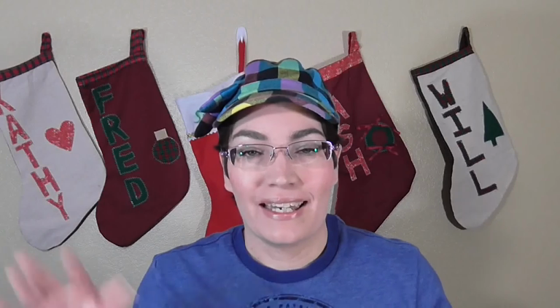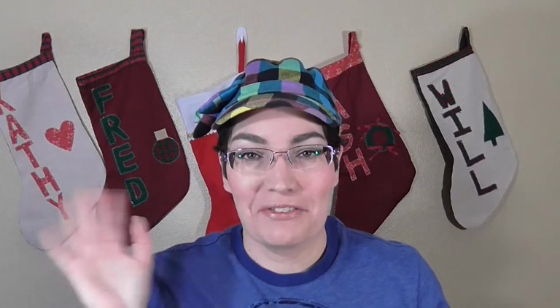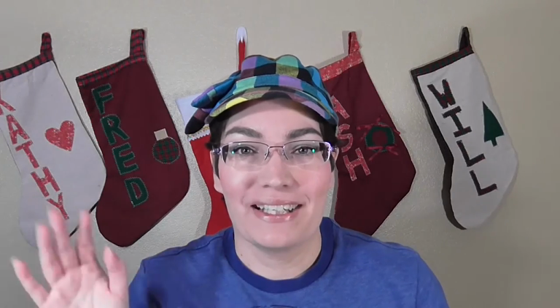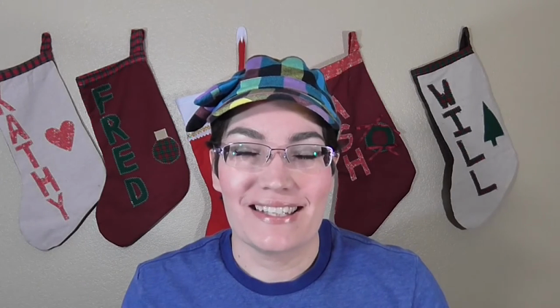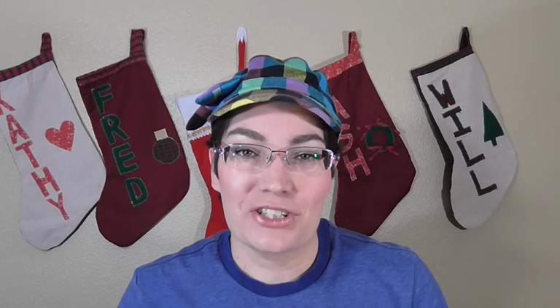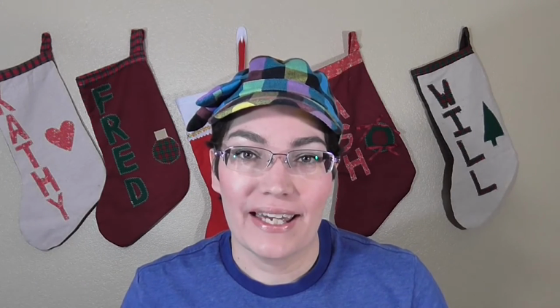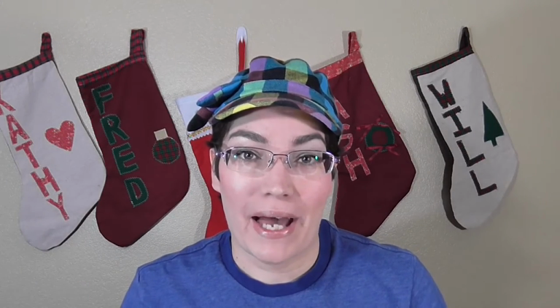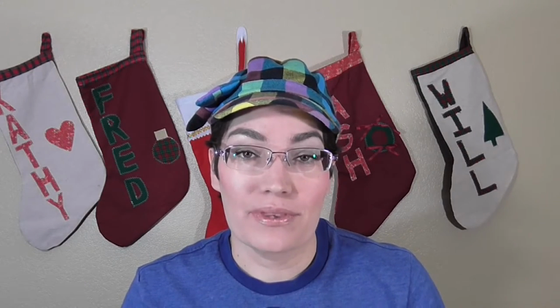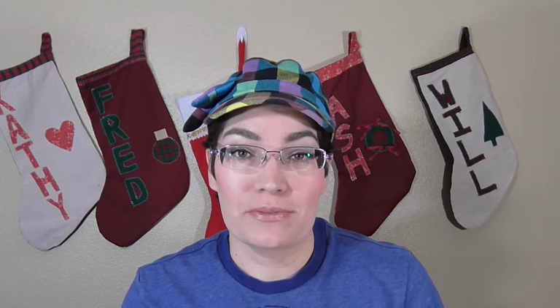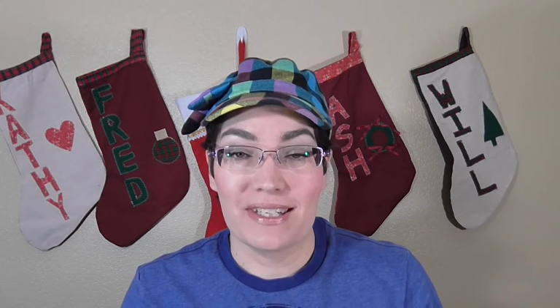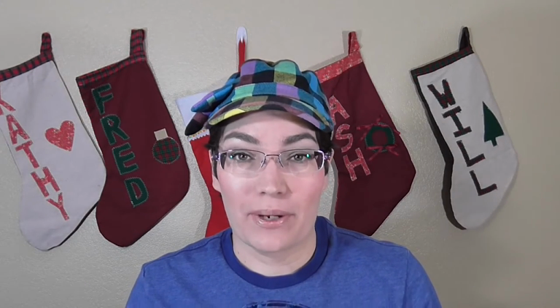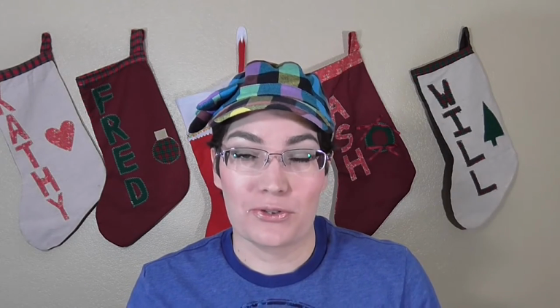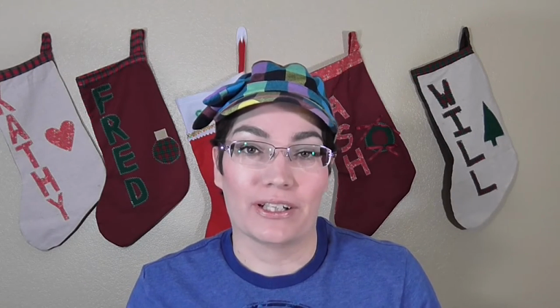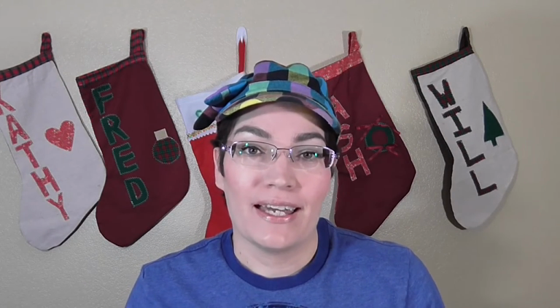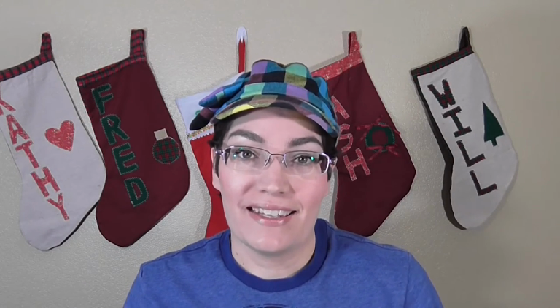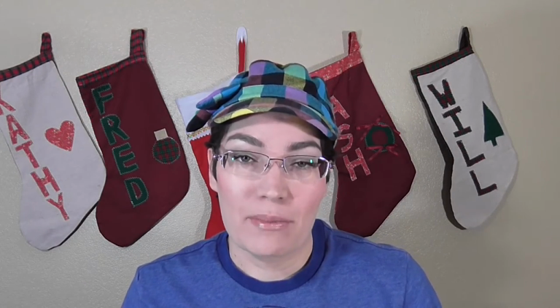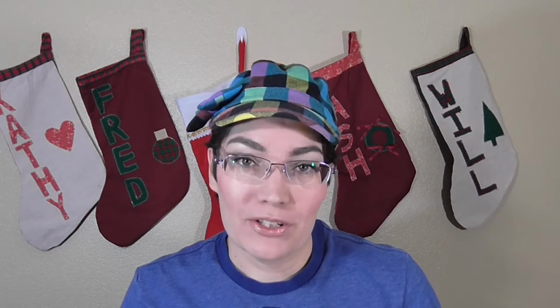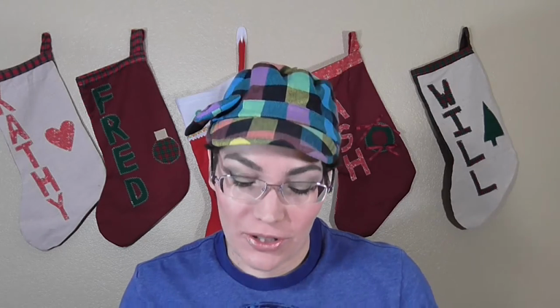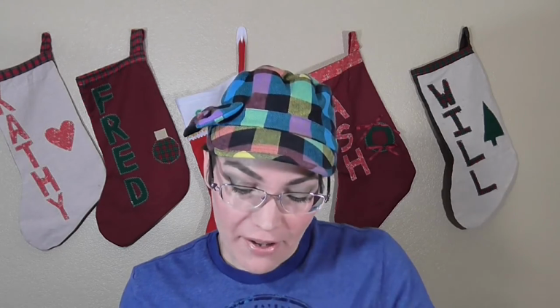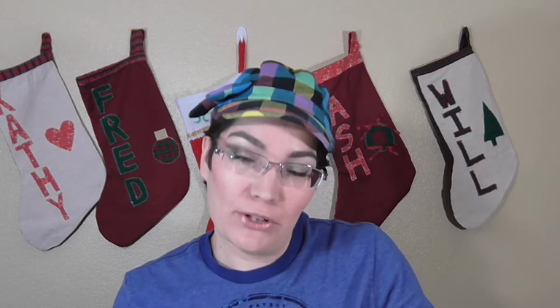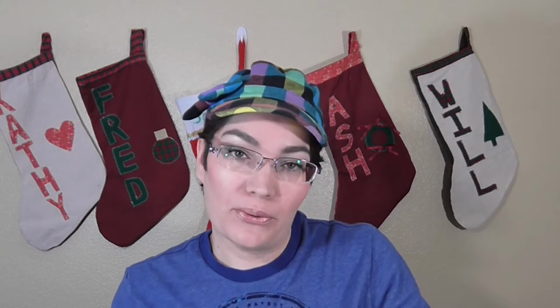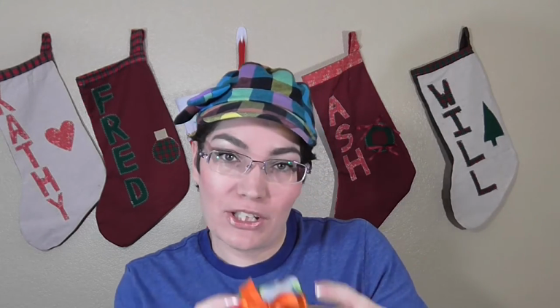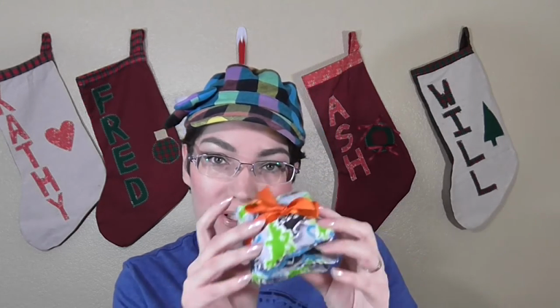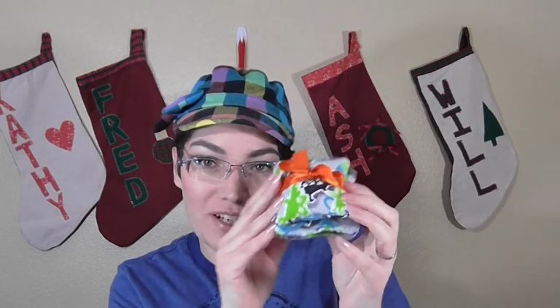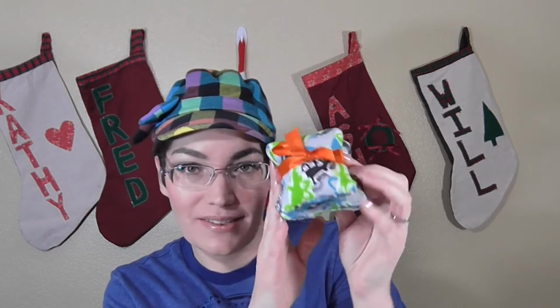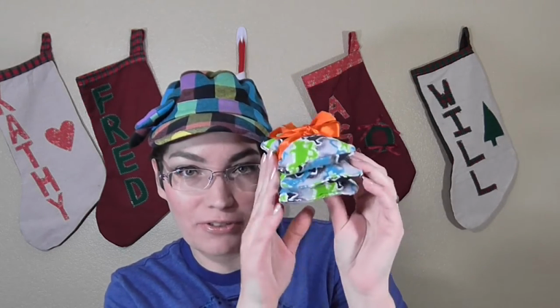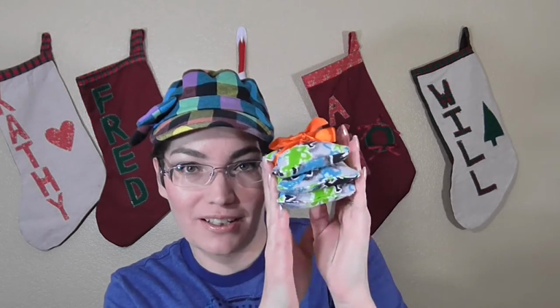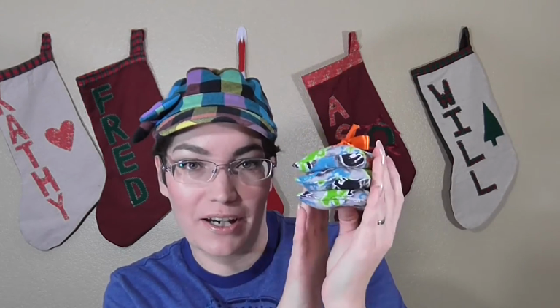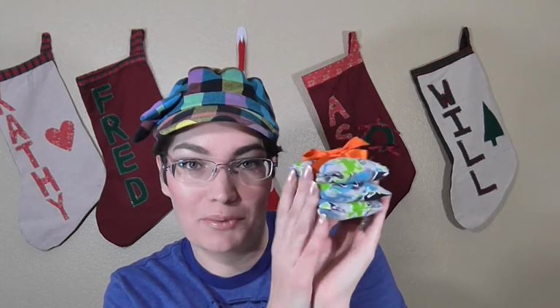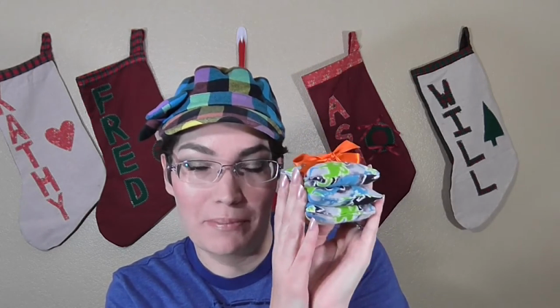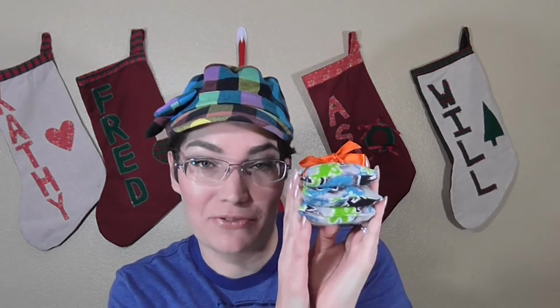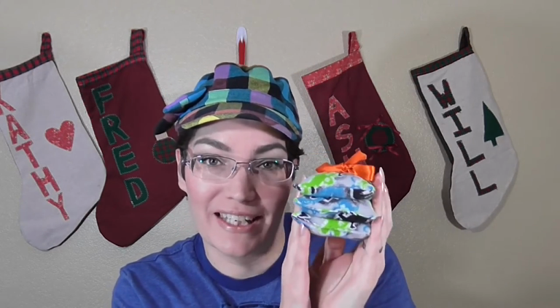Hey everyone, it's Ashley and I'm back with a Christmas DIY tutorial. This time I wanted to show you guys how to make your own cute little stocking stuffer bean bags for kids.